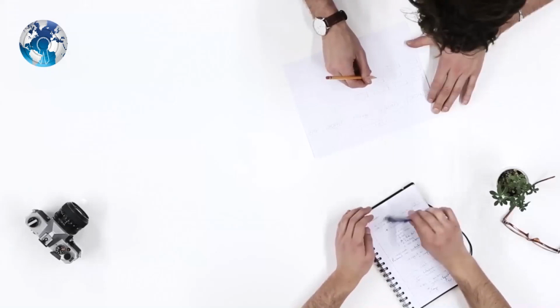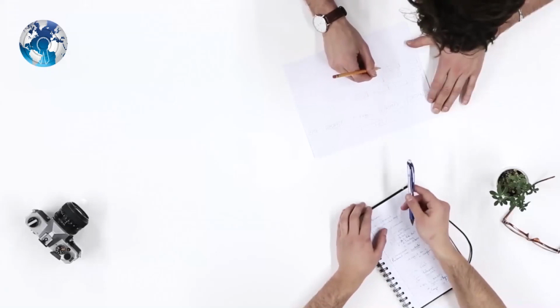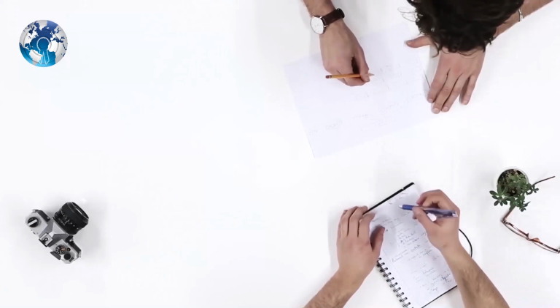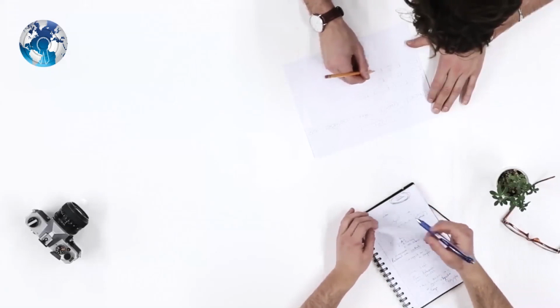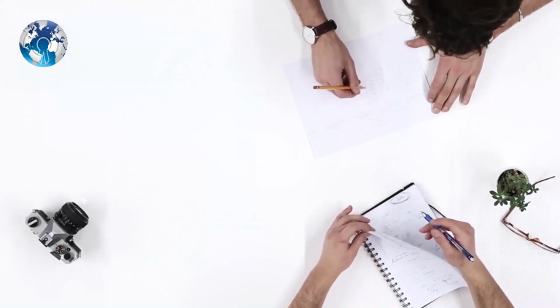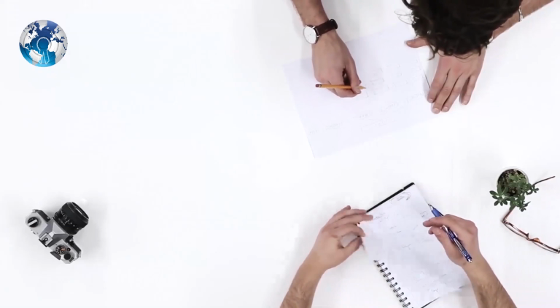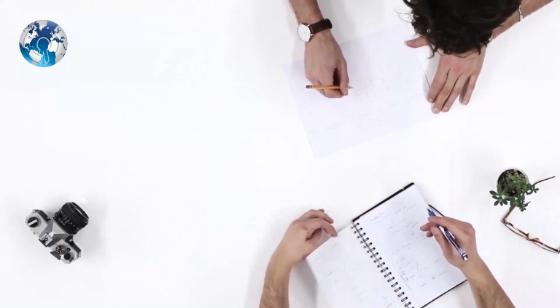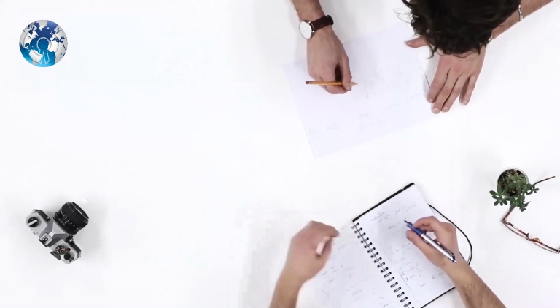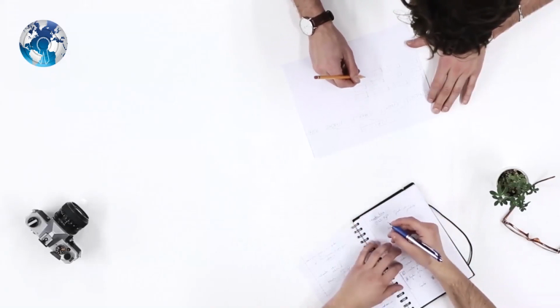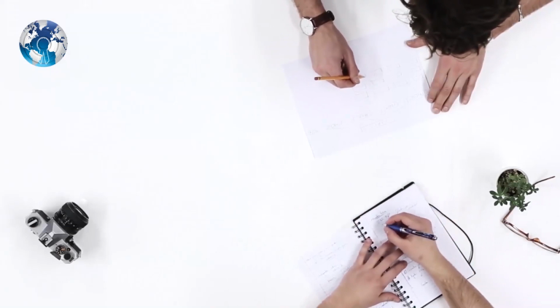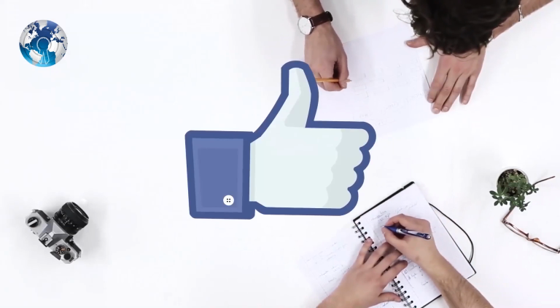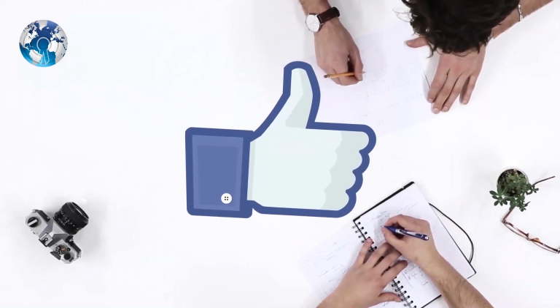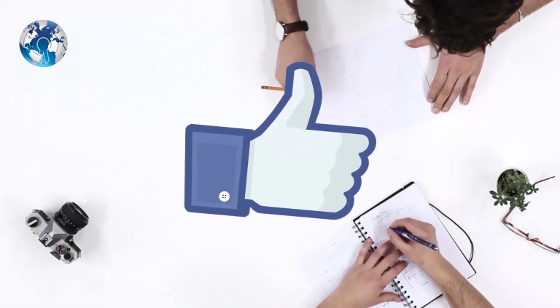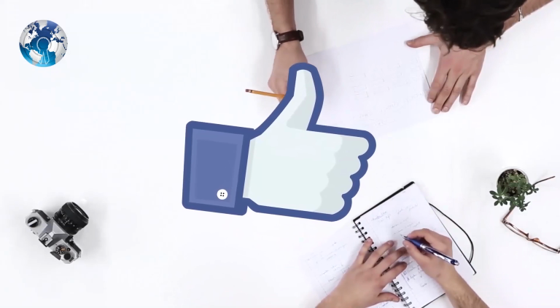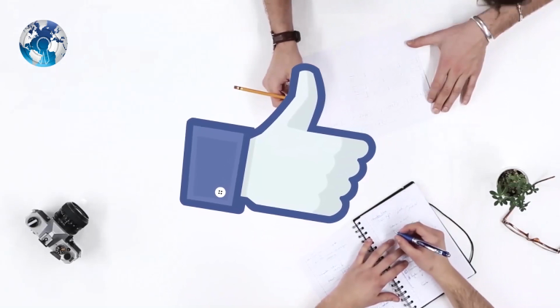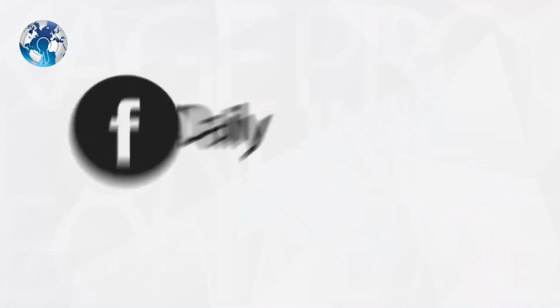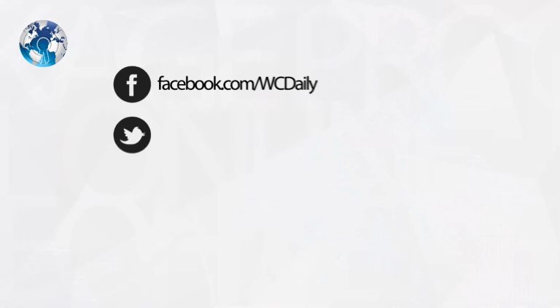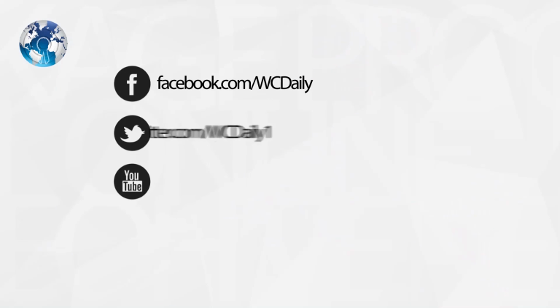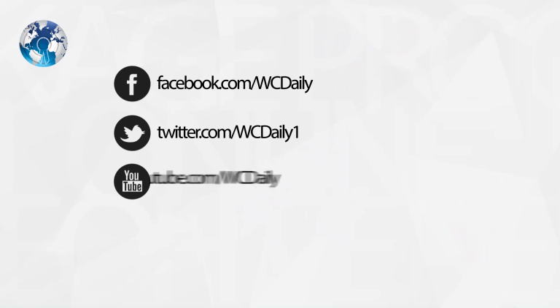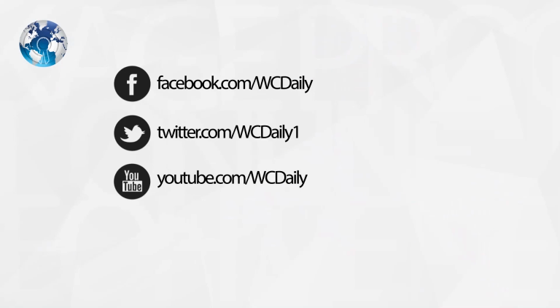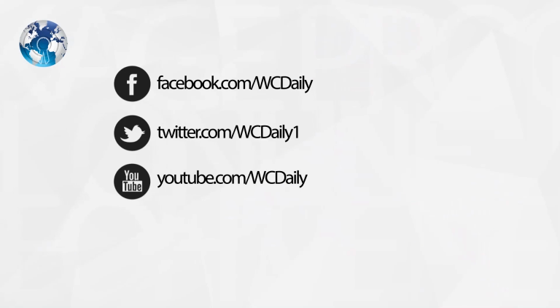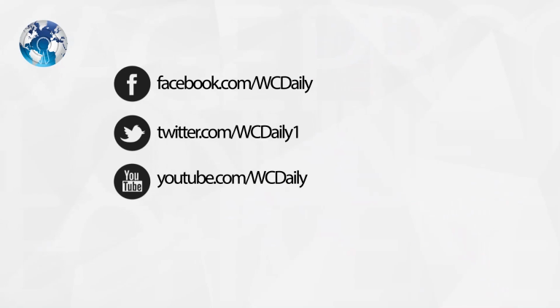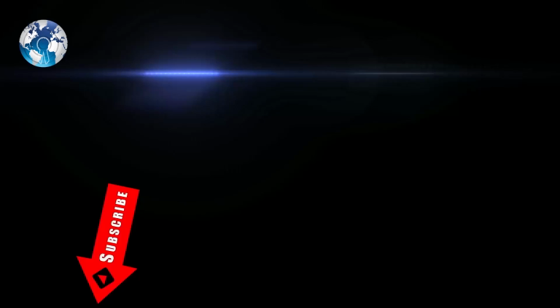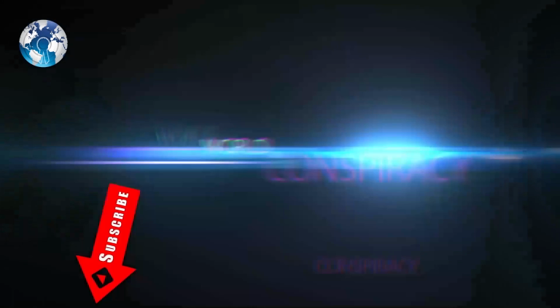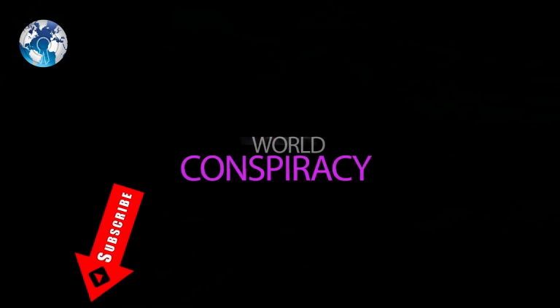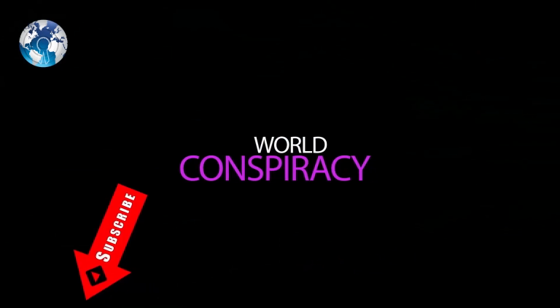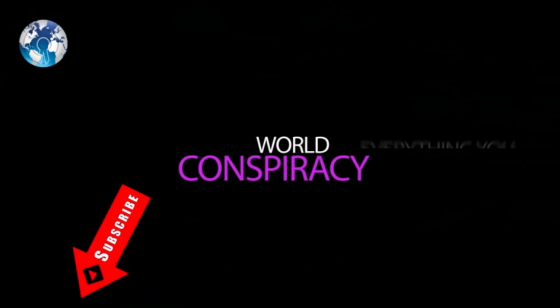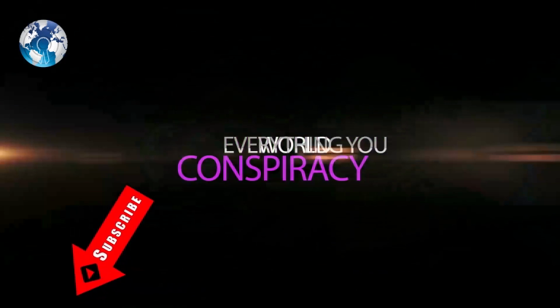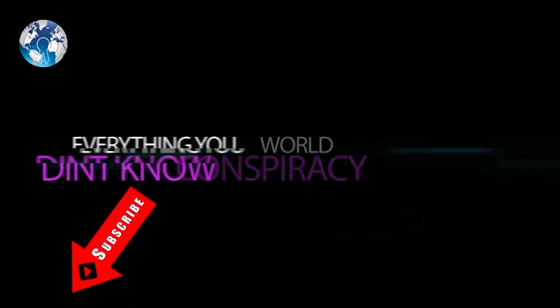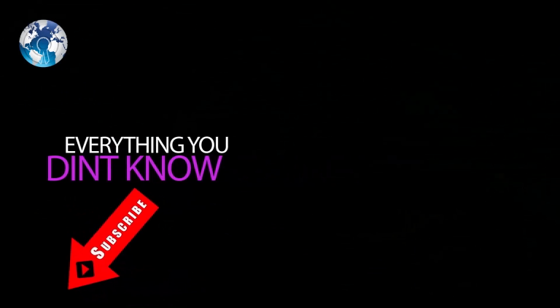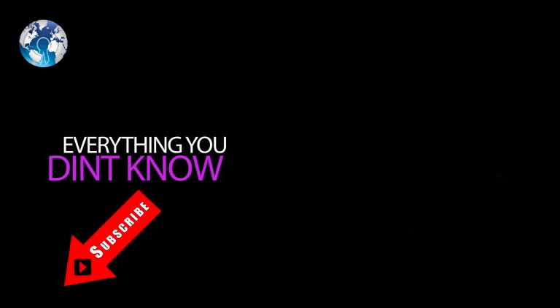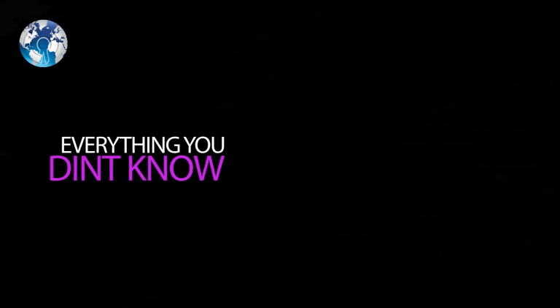If you like this video, please give it a thumbs up and follow us on social networks and subscribe to our channel. Thanks for watching — this is WCUdaily.